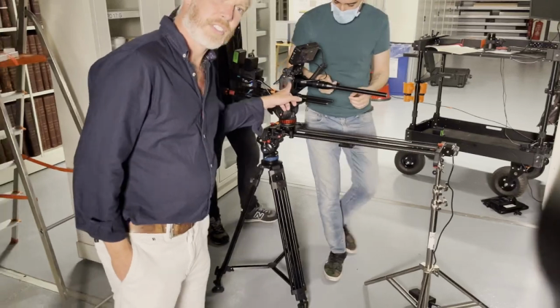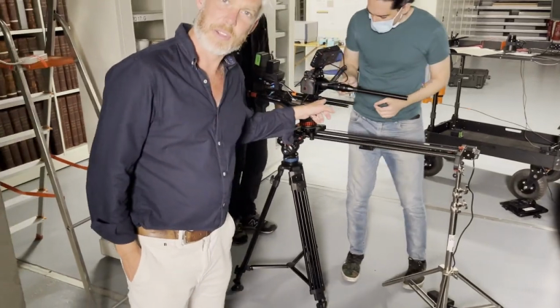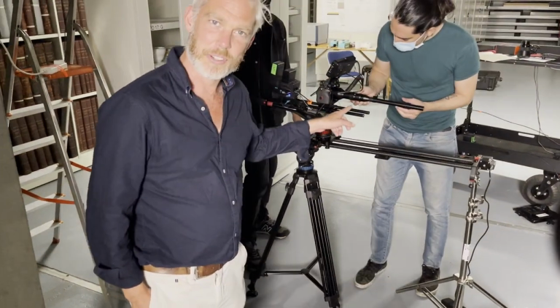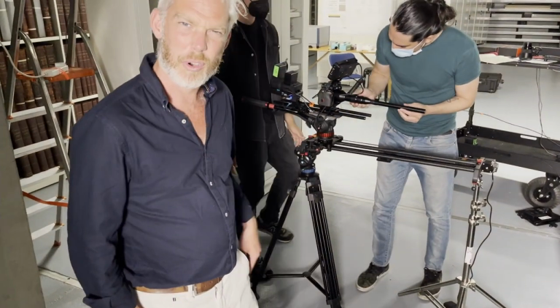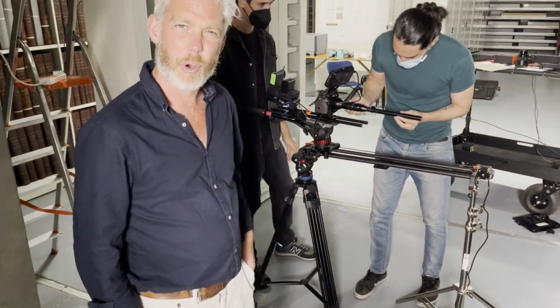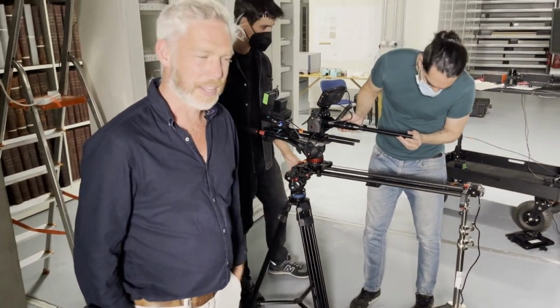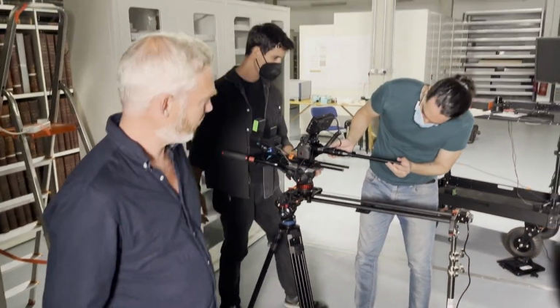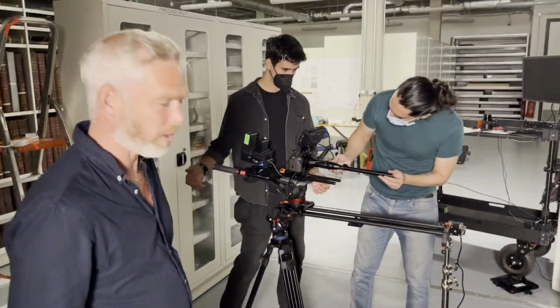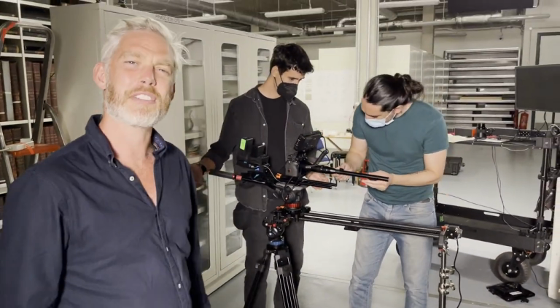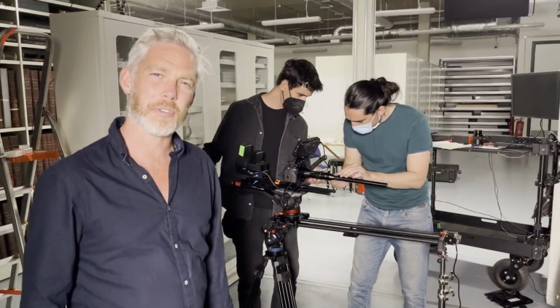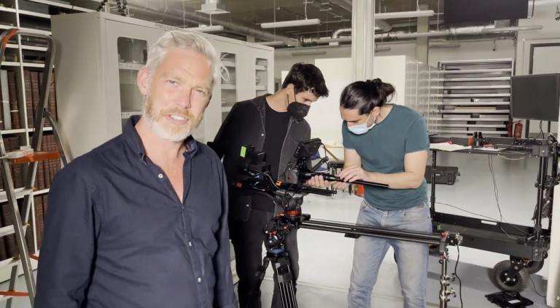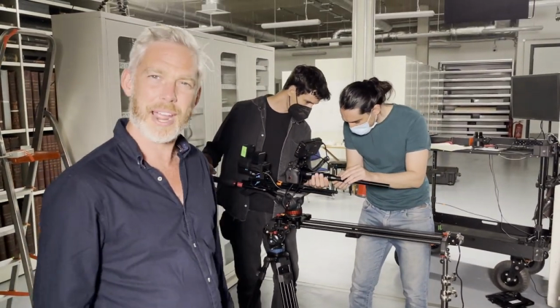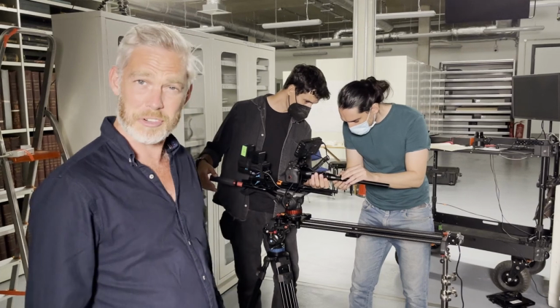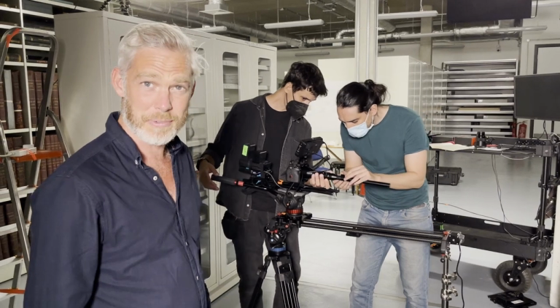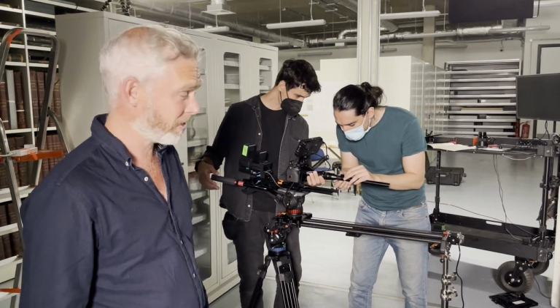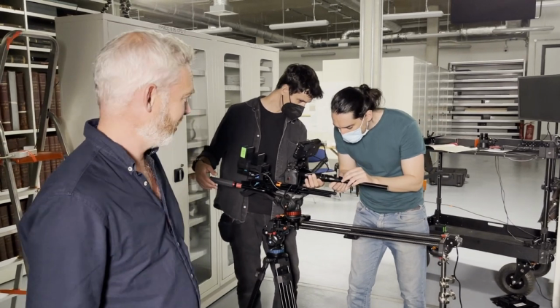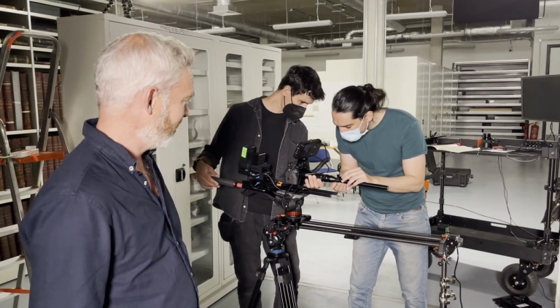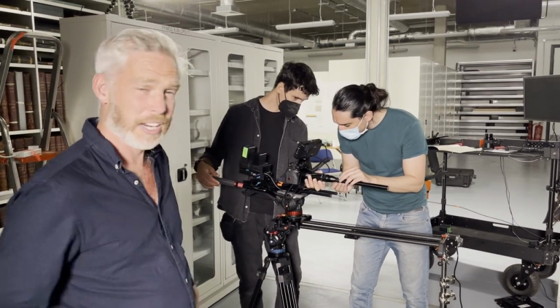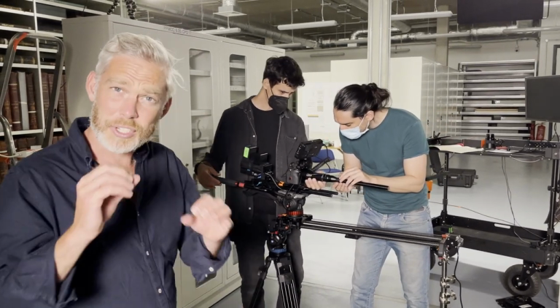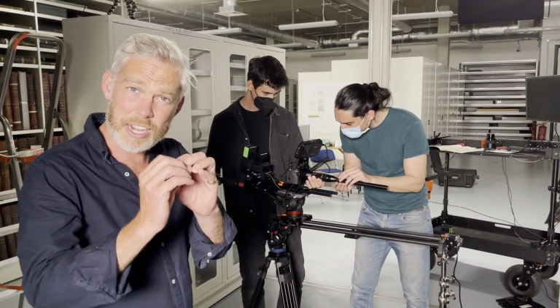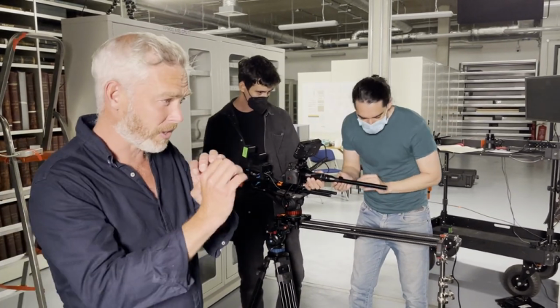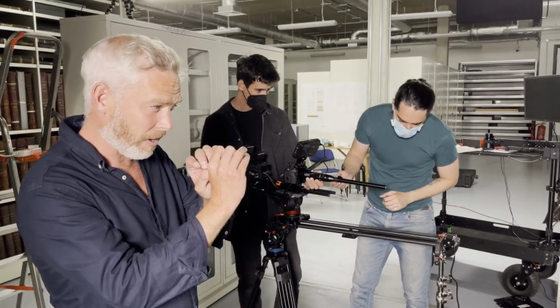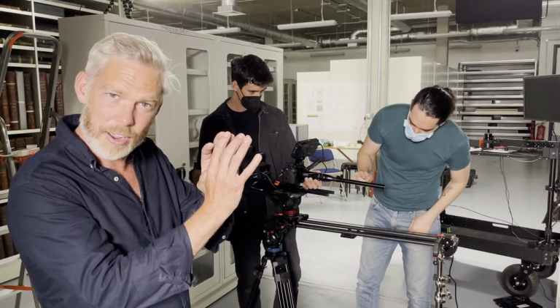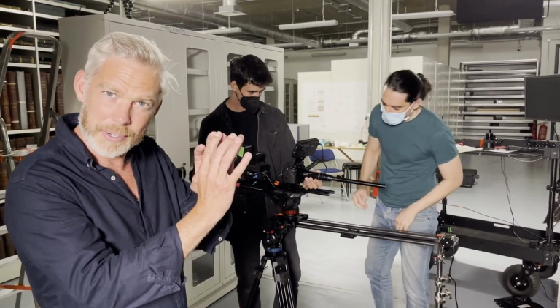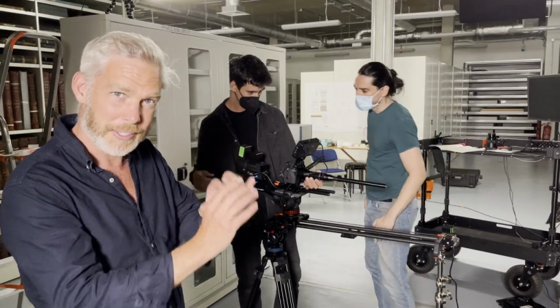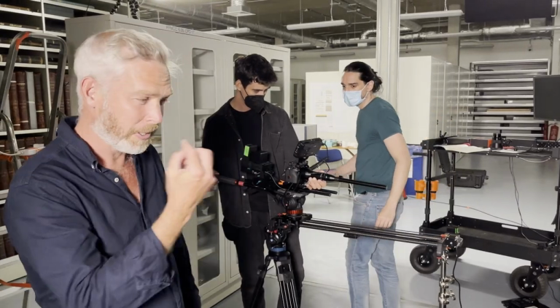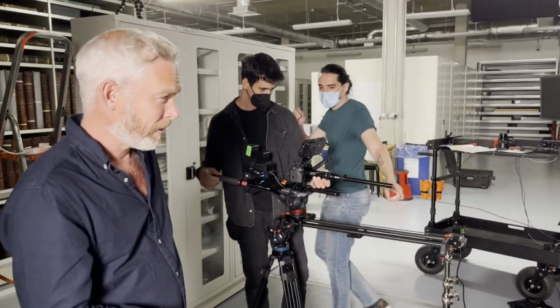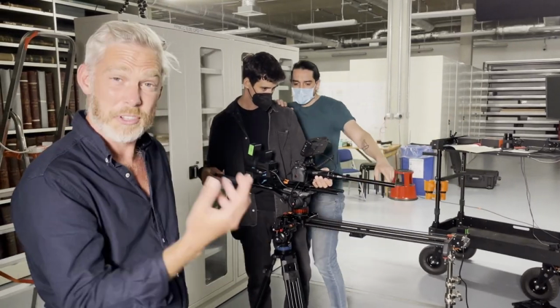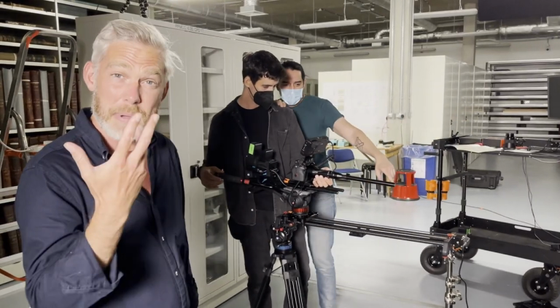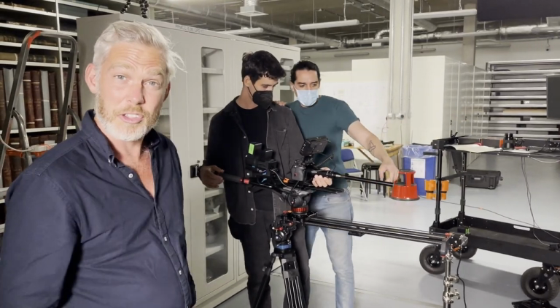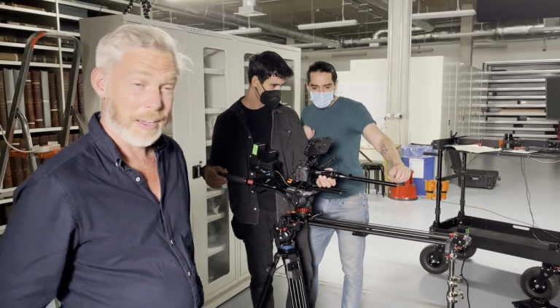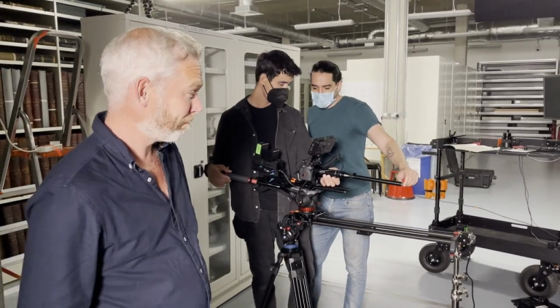This is a special lens — a macro probe lens. It's like a magic wand, the Harry Potter of cameras. And it allows you to get really close and it kind of lights it up, so you'll be able to see it better than the human eye with this ring light here.